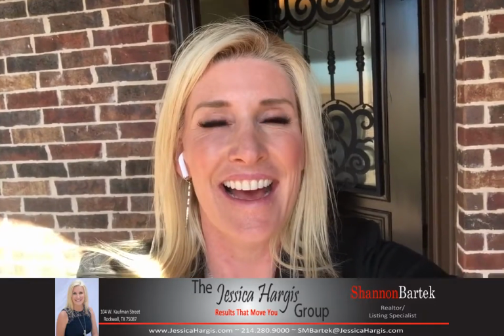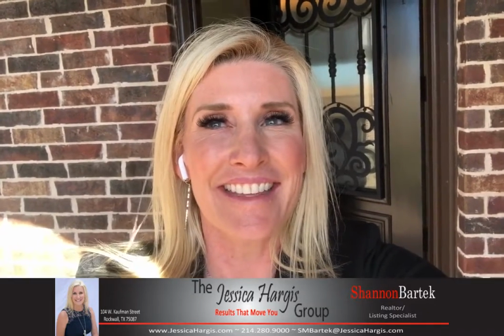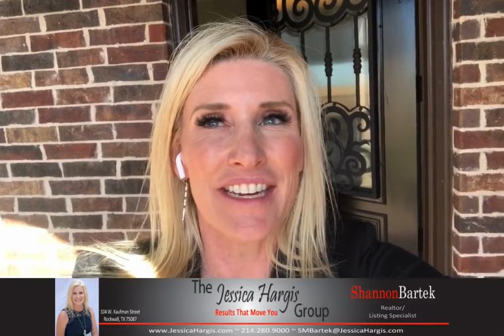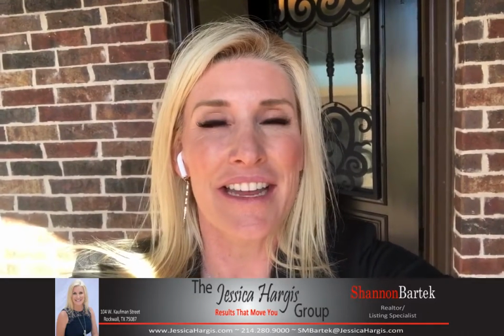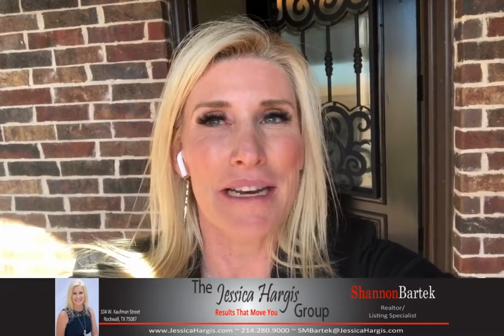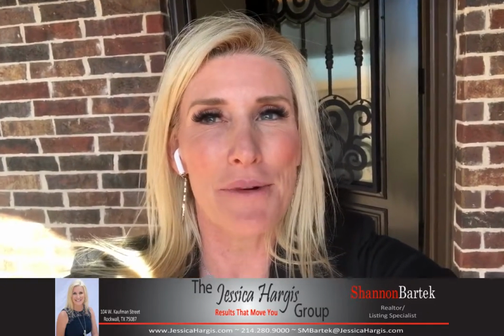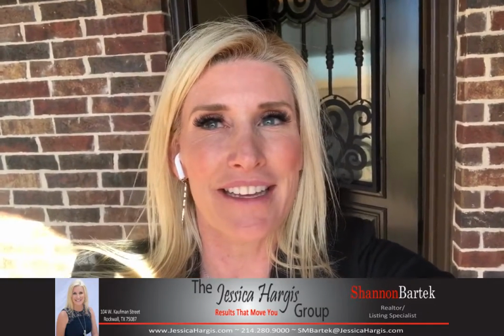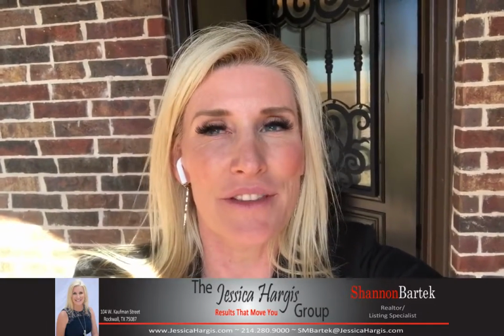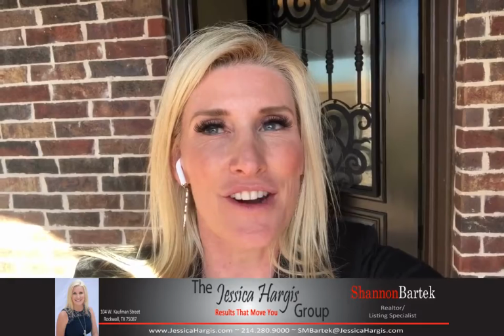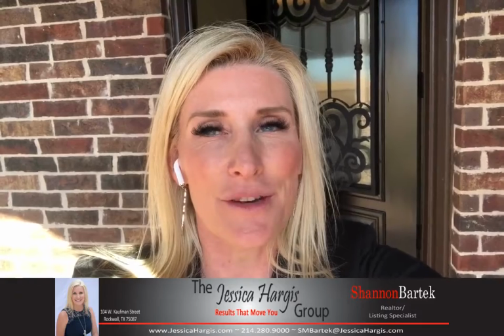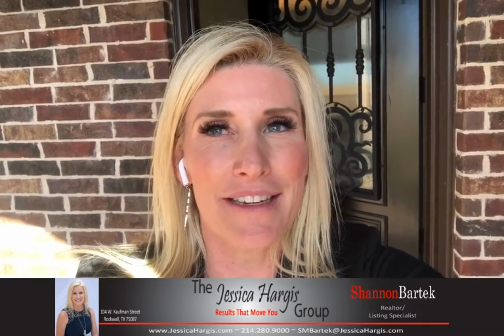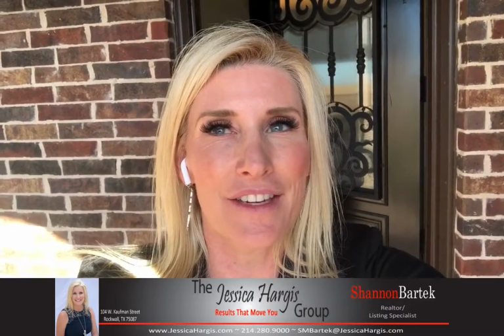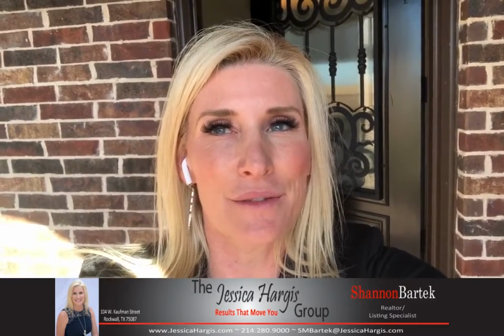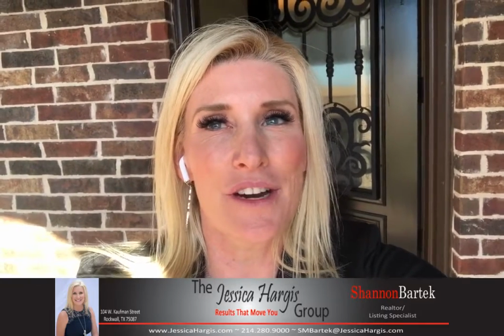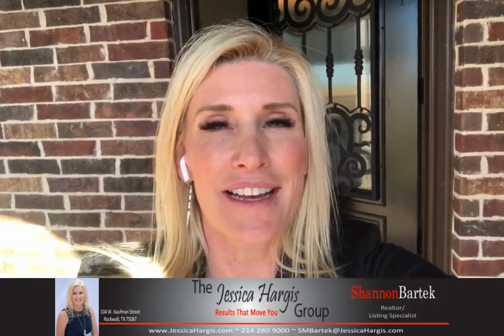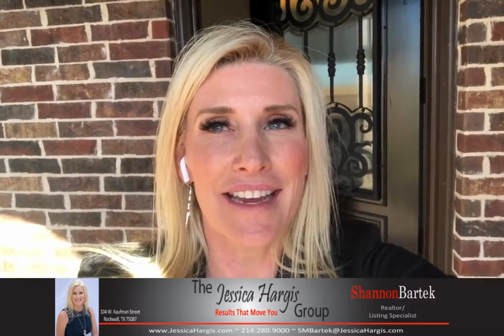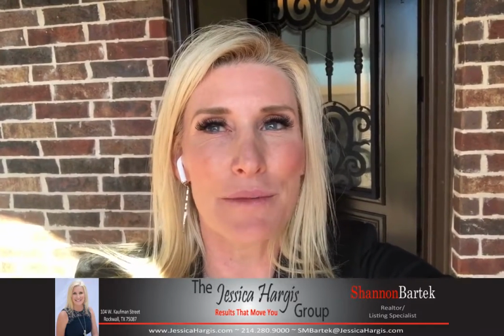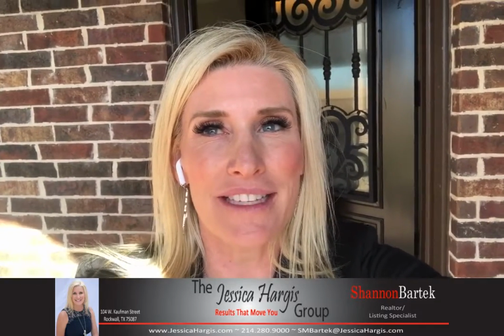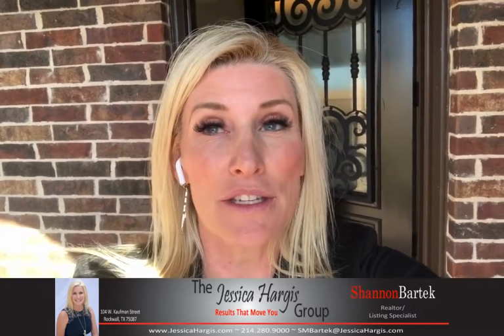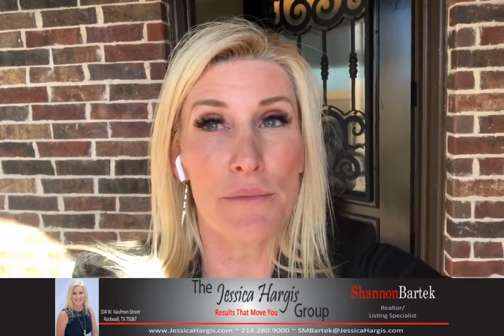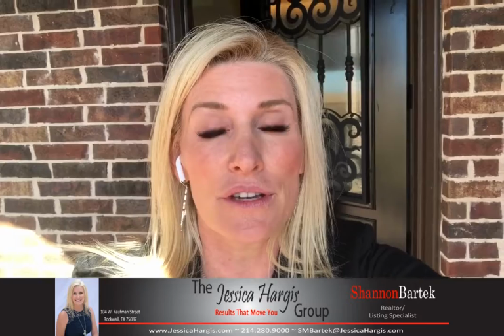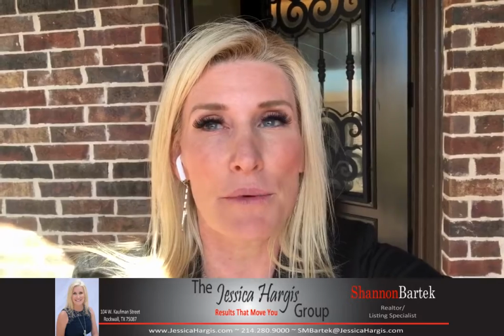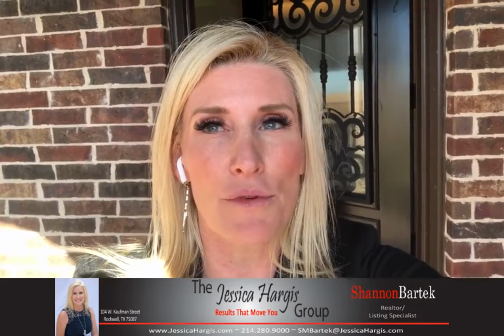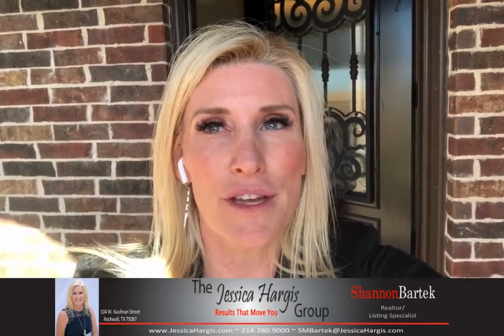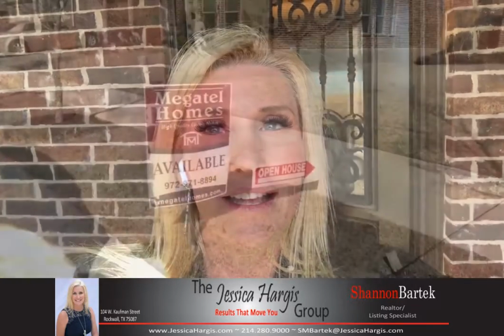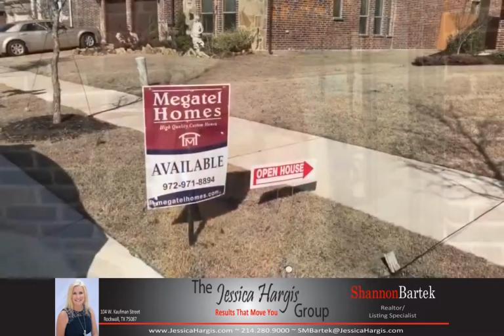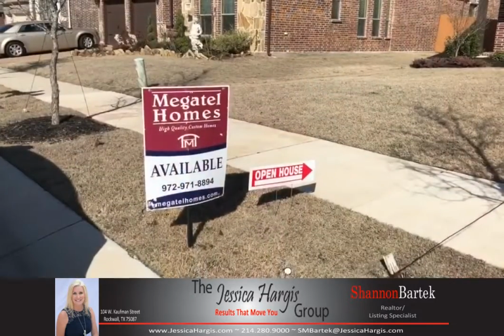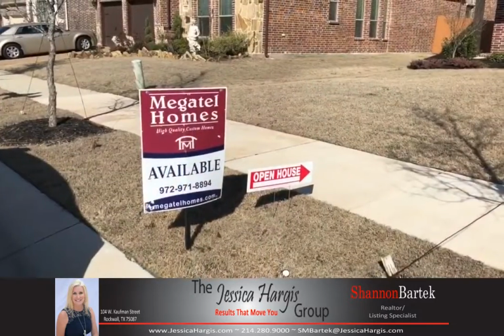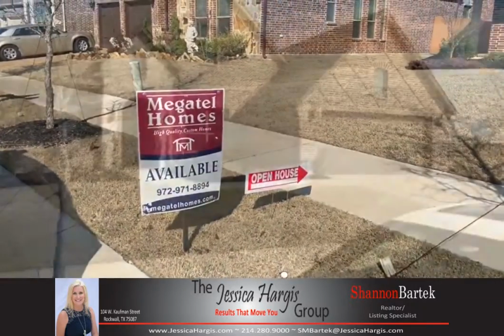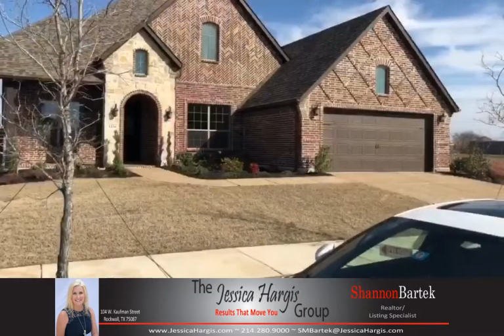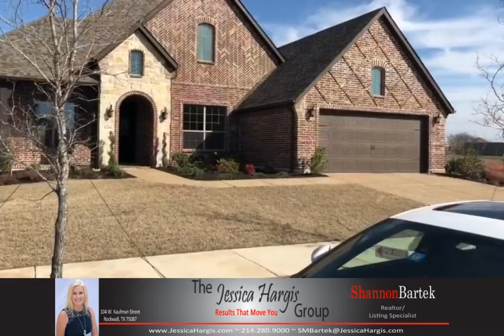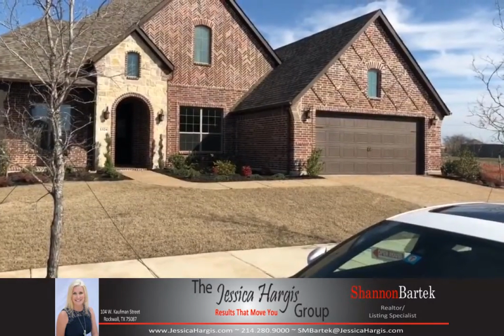Hi, this is Shannon Moneymaker, bar tech with the Jessica Hargis Group. I'm out here at 1324 Hudson Lane in Prosper, Texas. I'm going to do a quick preview of this property for you. Again, this is a Megatel home.